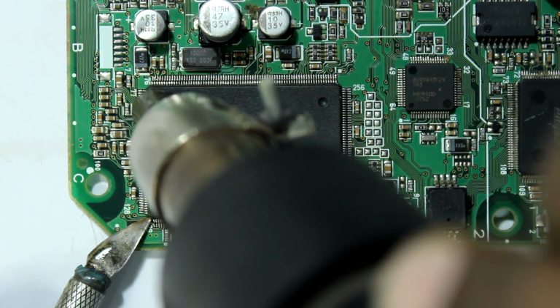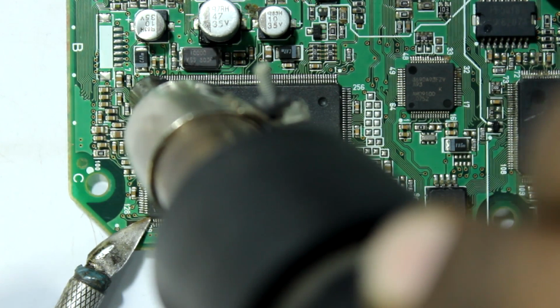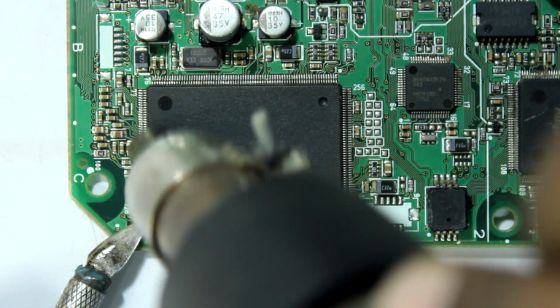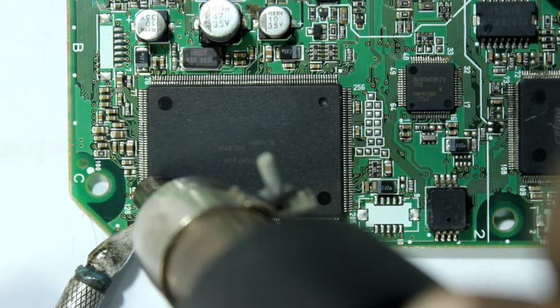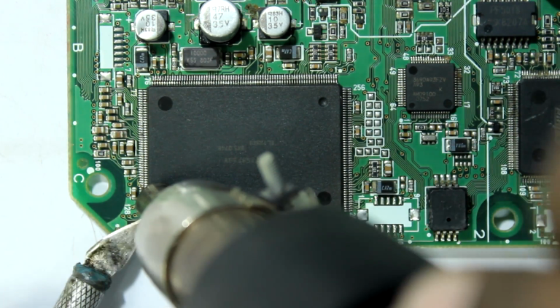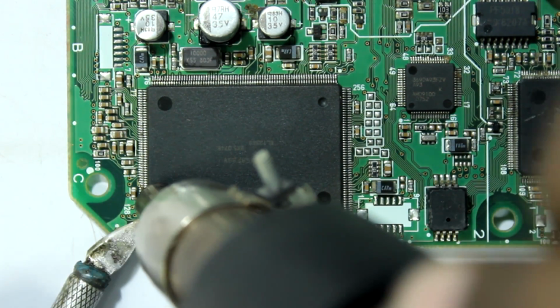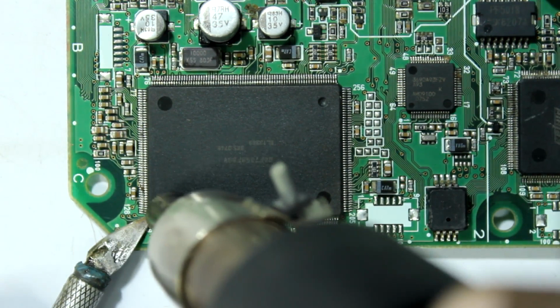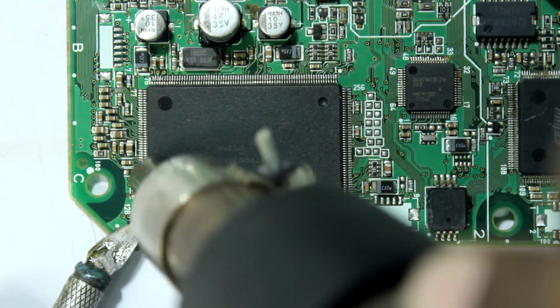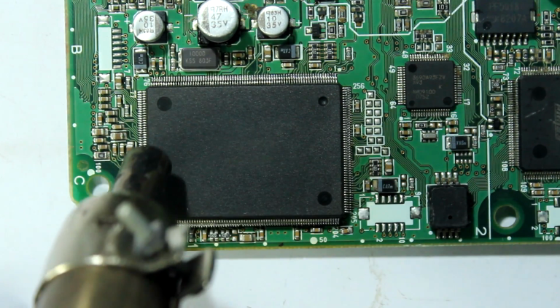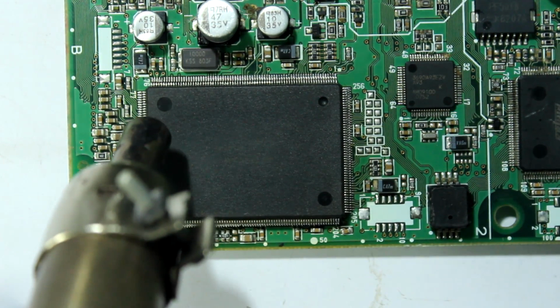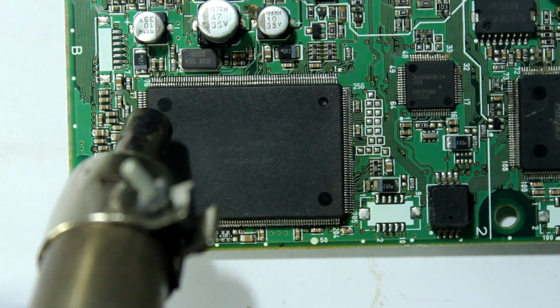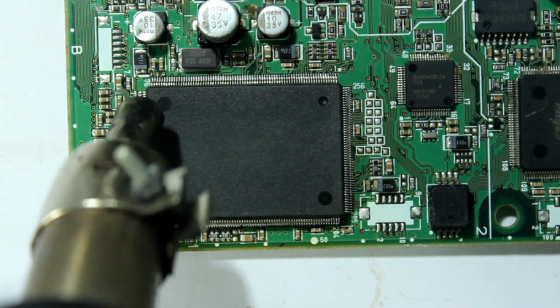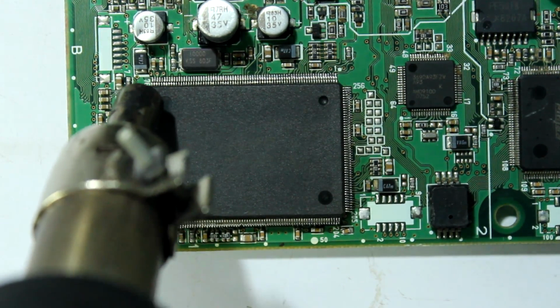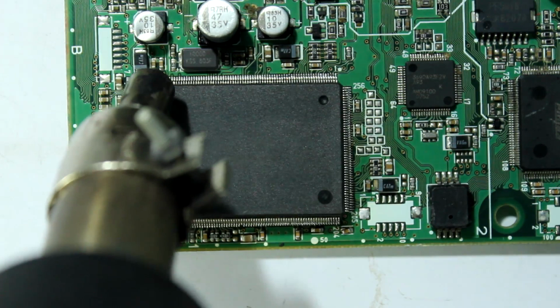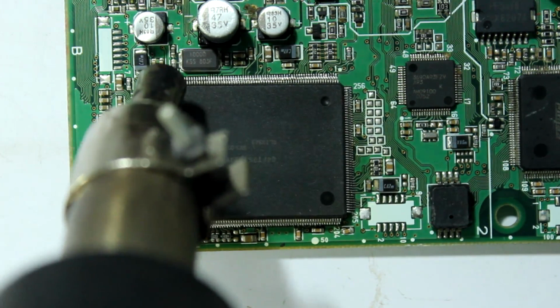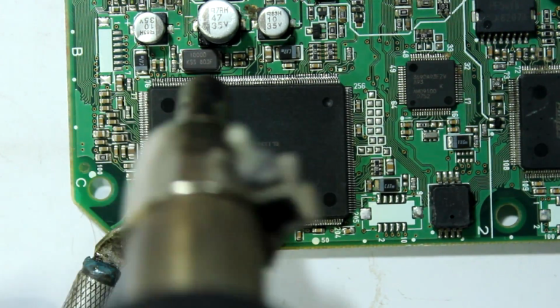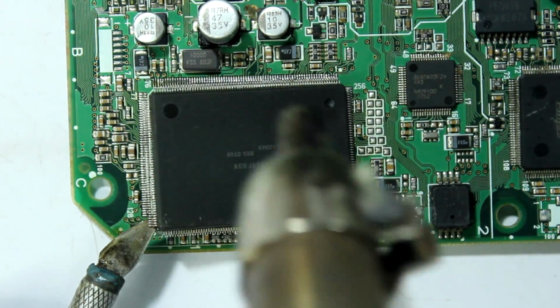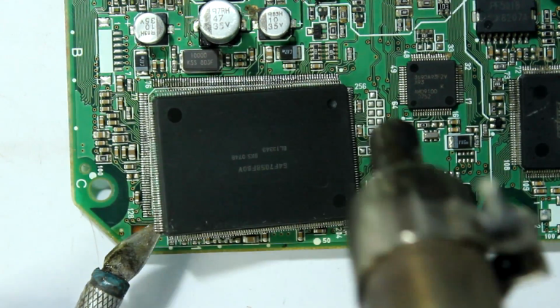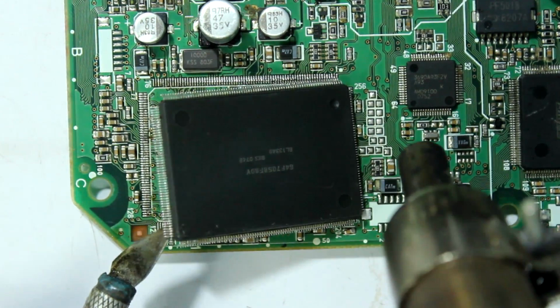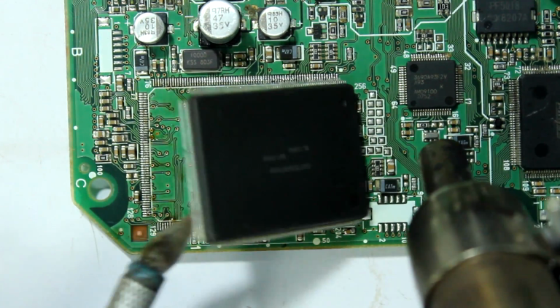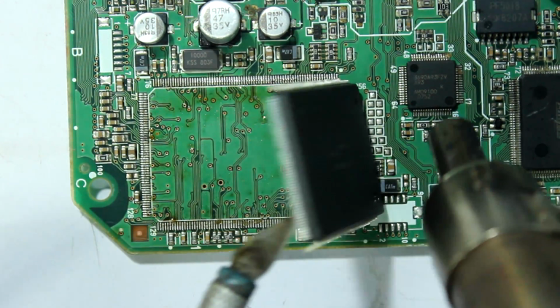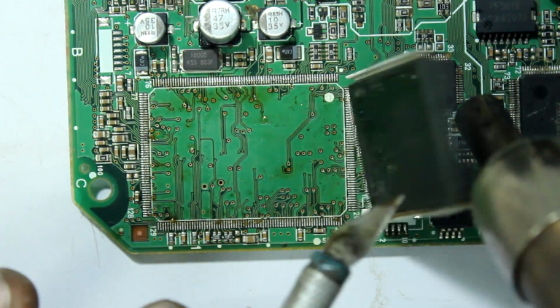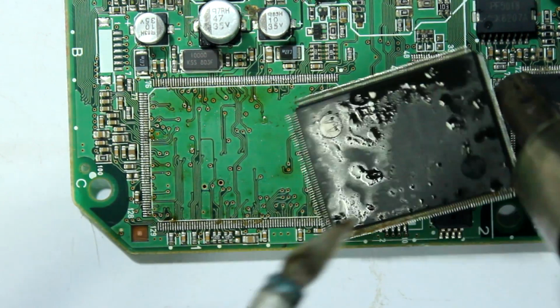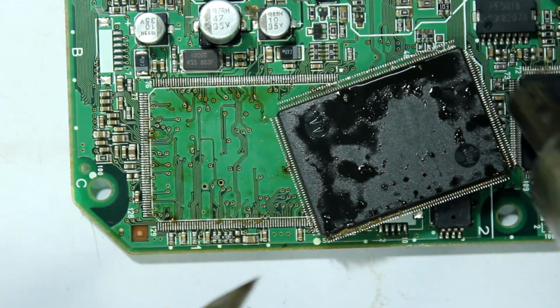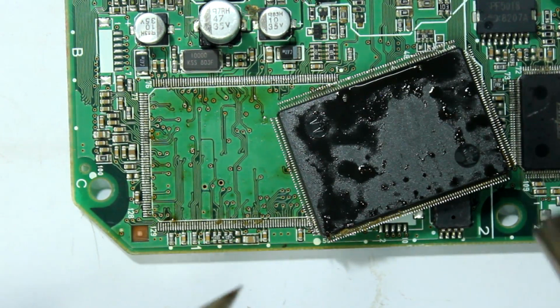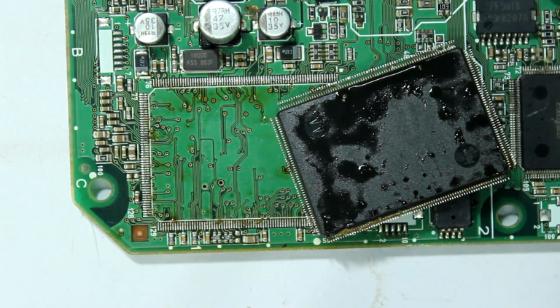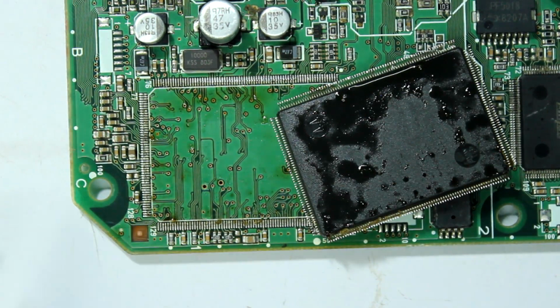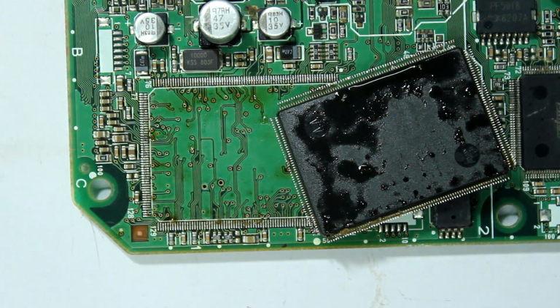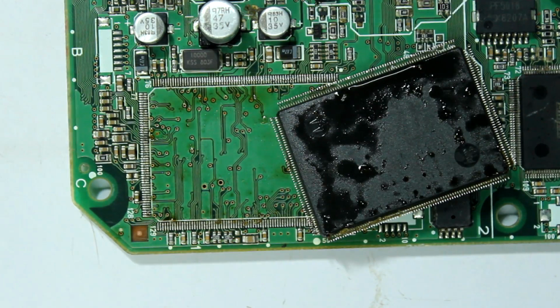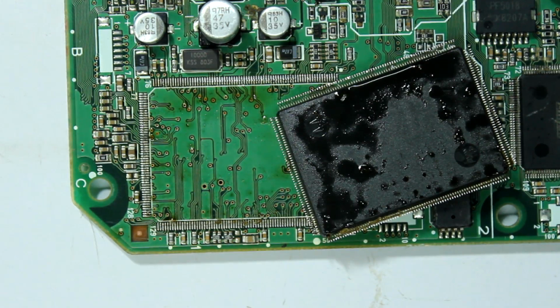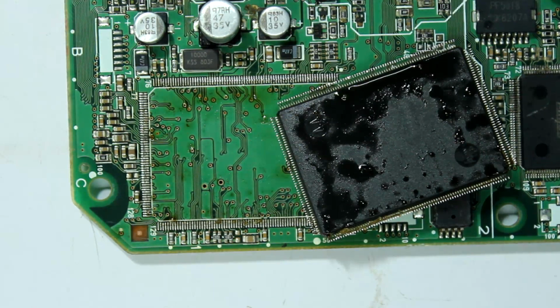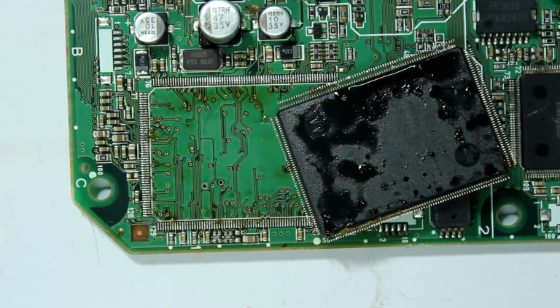I am fast forwarding this video so you guys can skip the boring part. The chip is about to be removed — and there you go. We have completed the first part of the process.